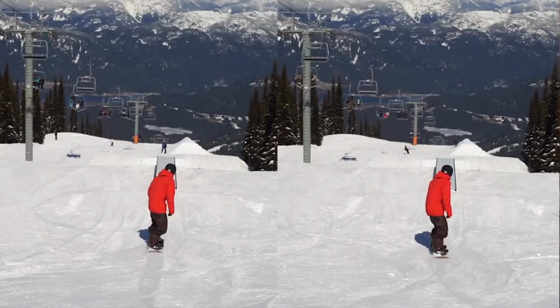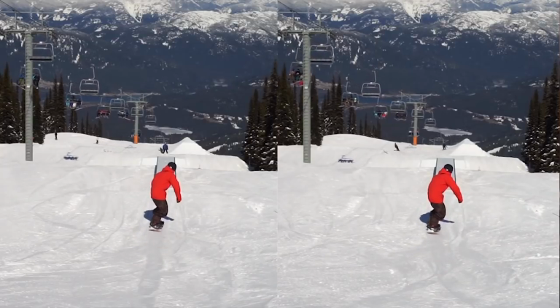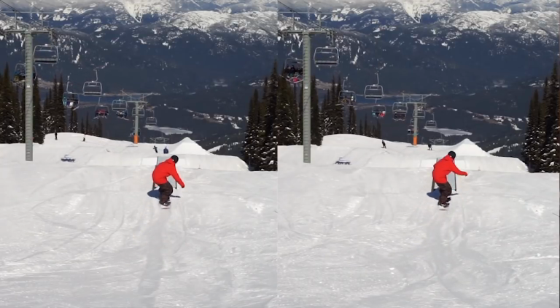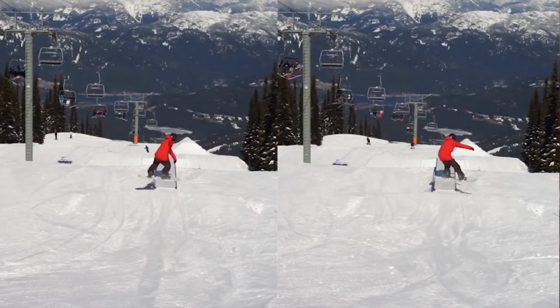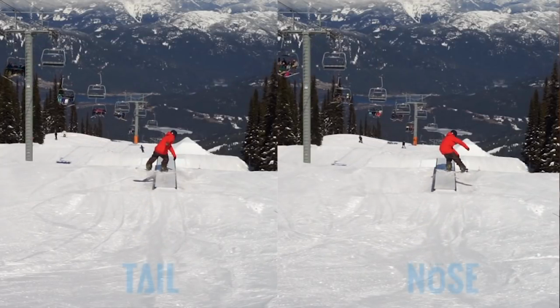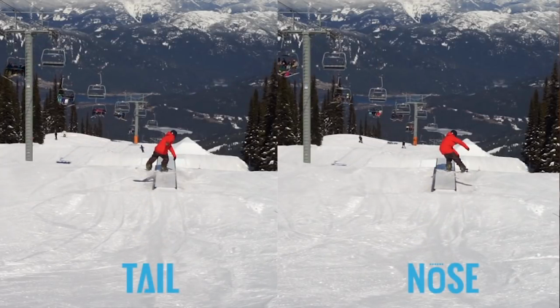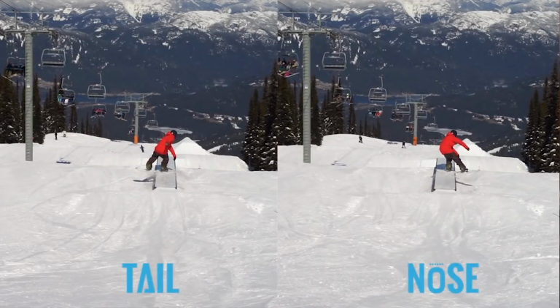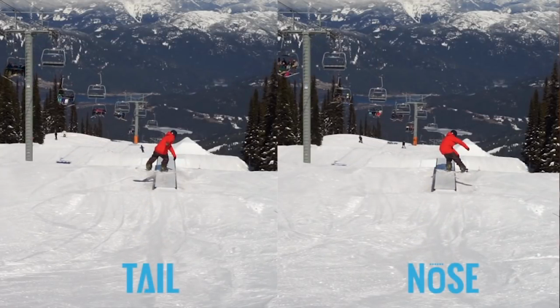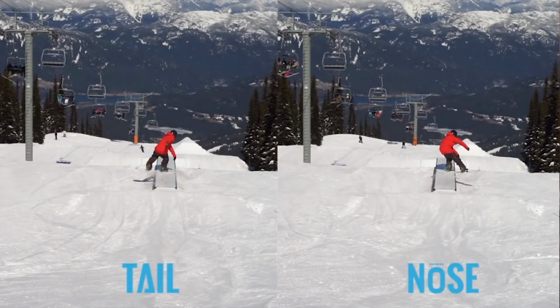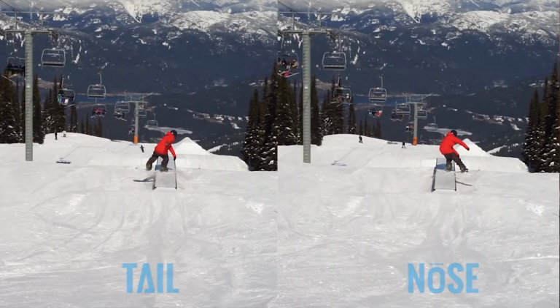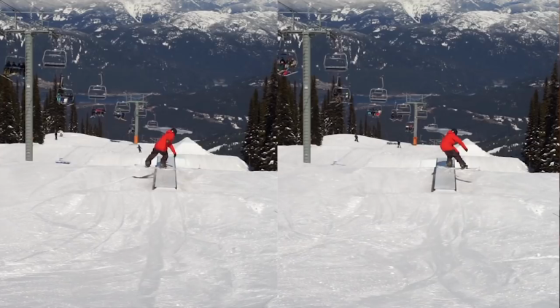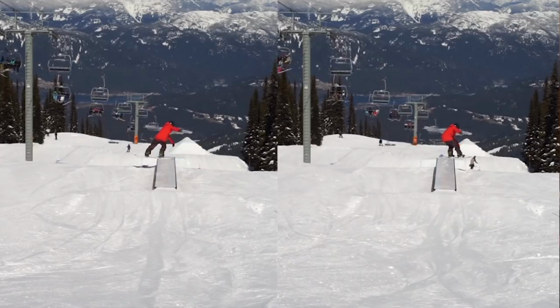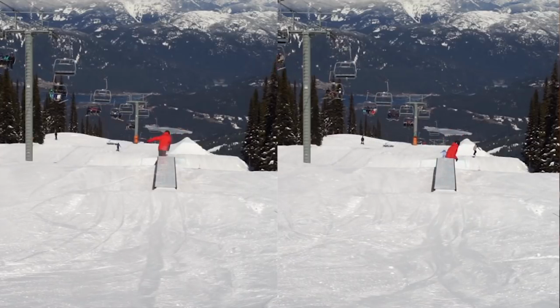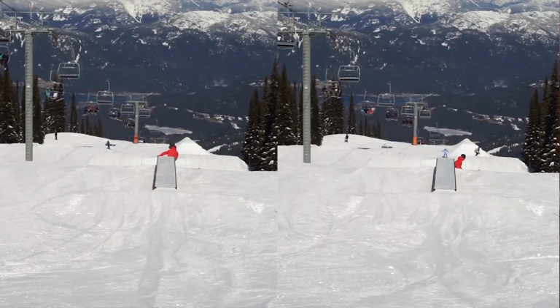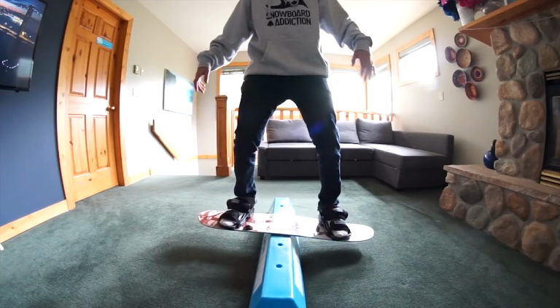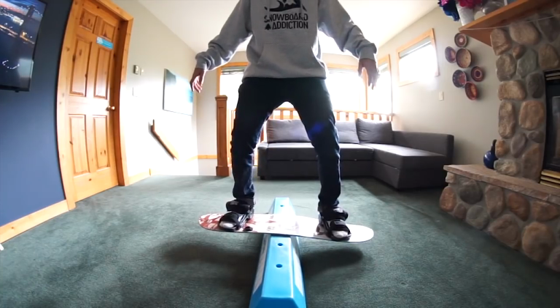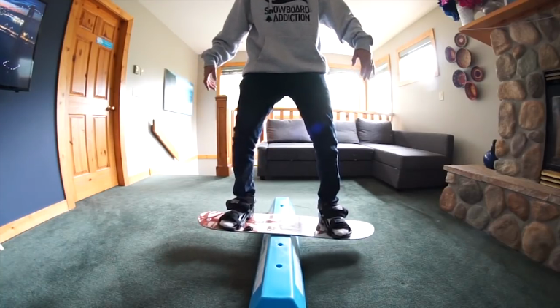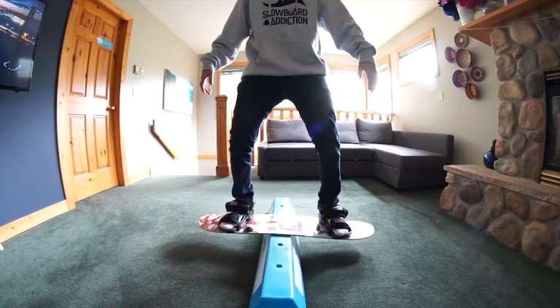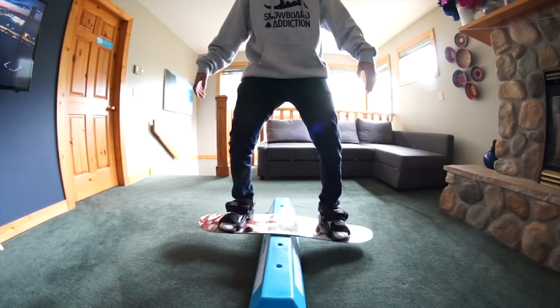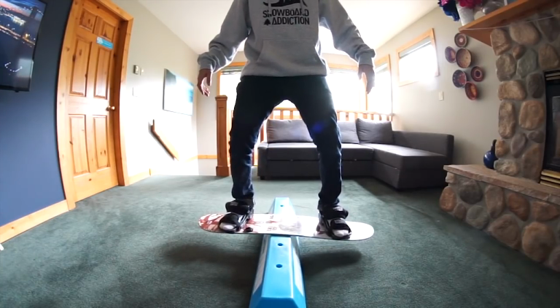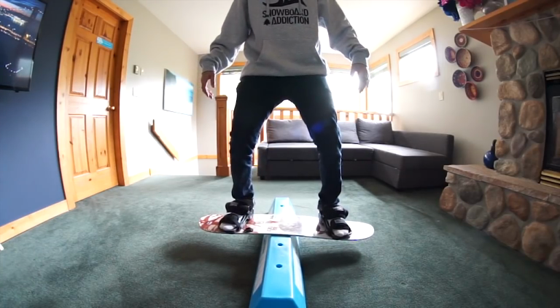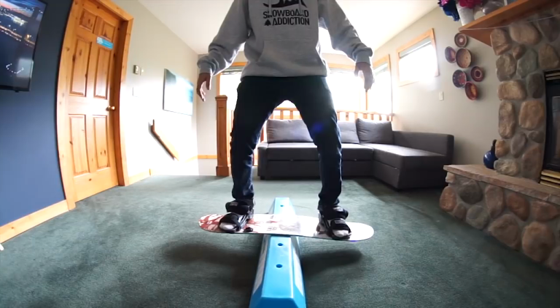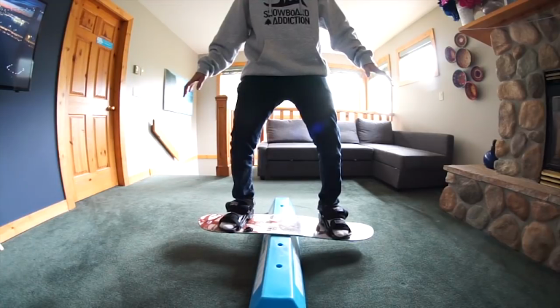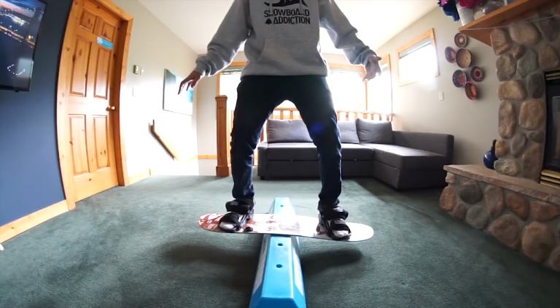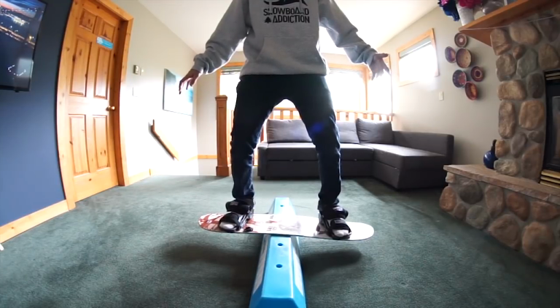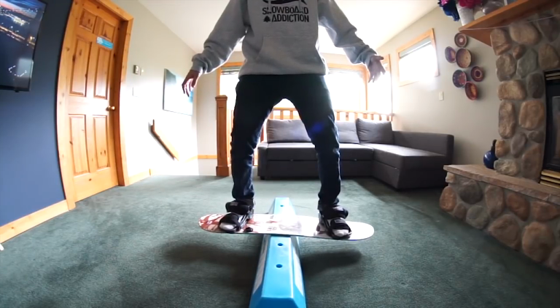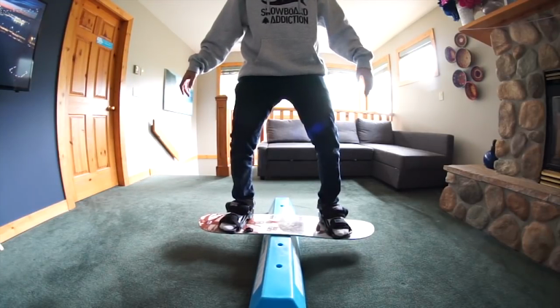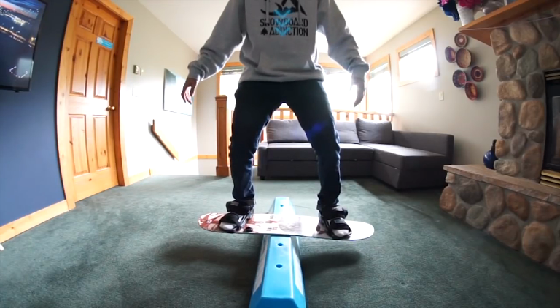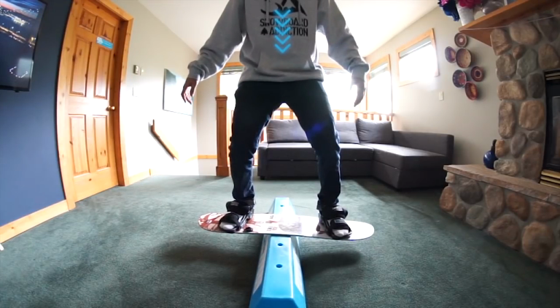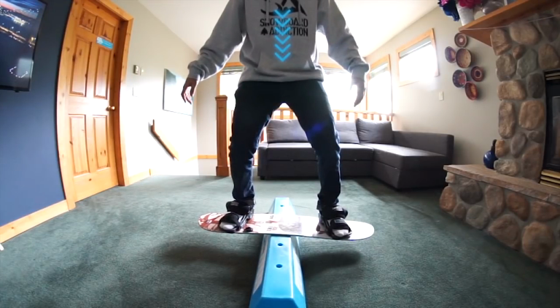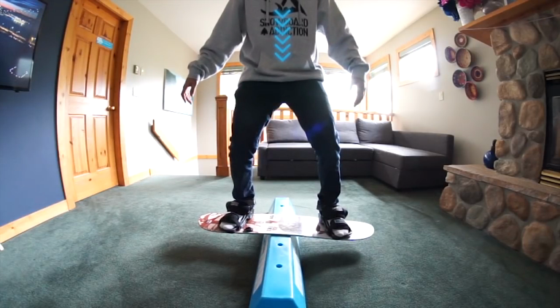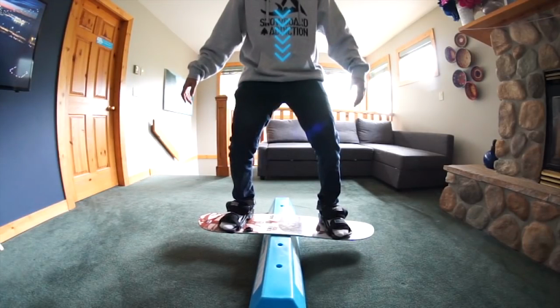You can now learn to slide over the nose and tail of your board, and a great way to simulate this is on a balance bar. Jump into a board slide position. From here, if you look at my body weight, it's directly over top of the feature.